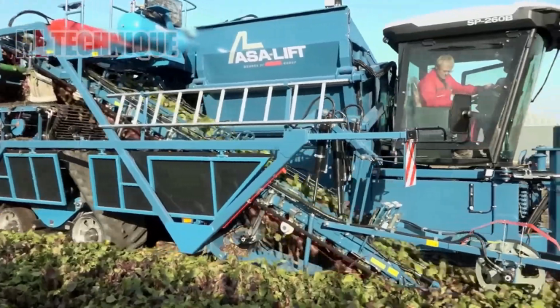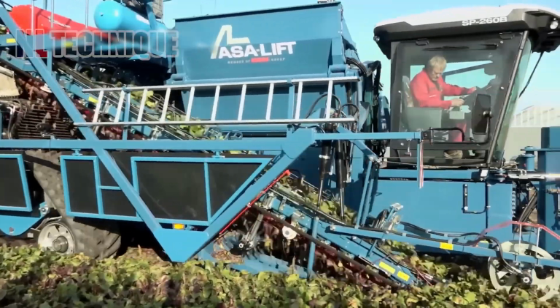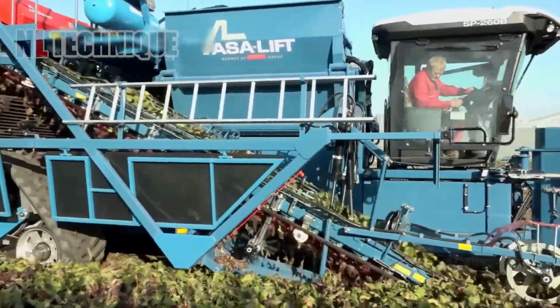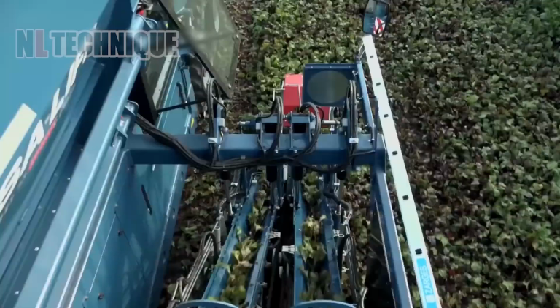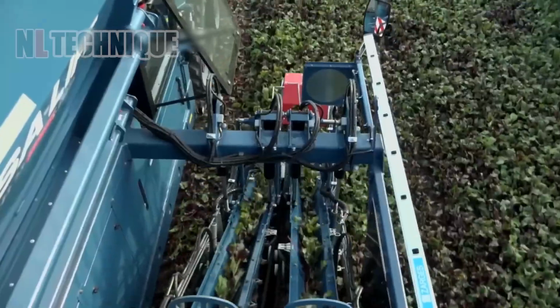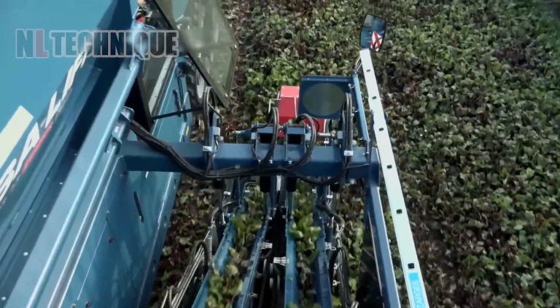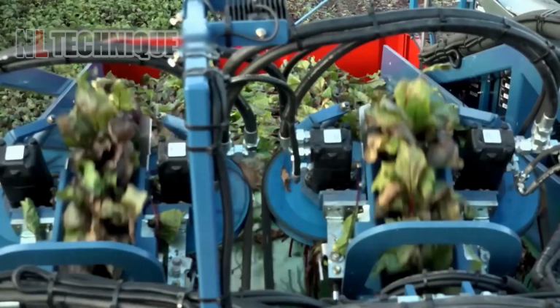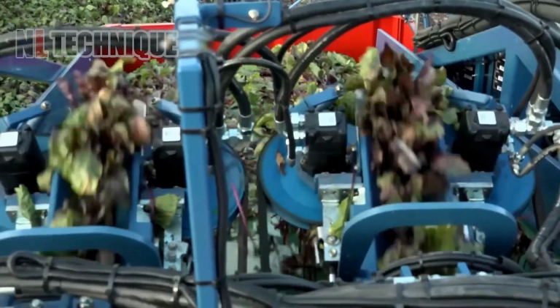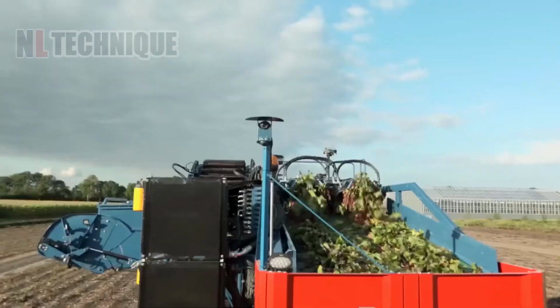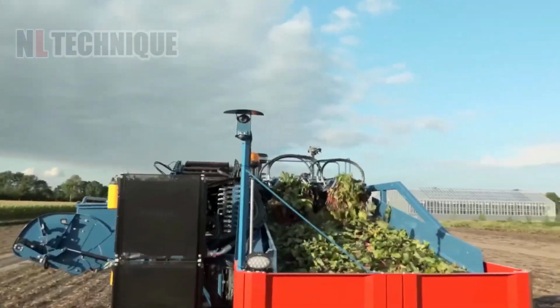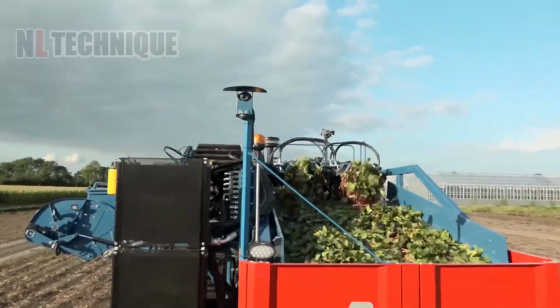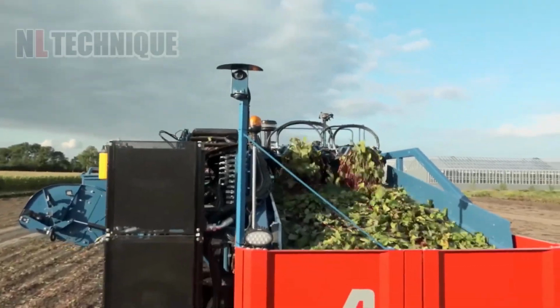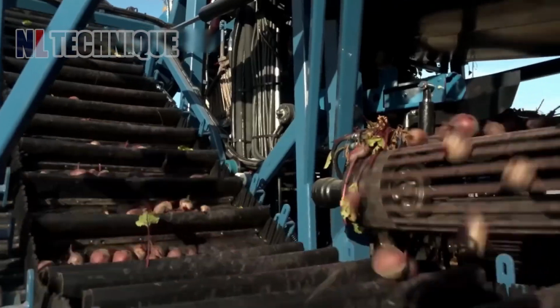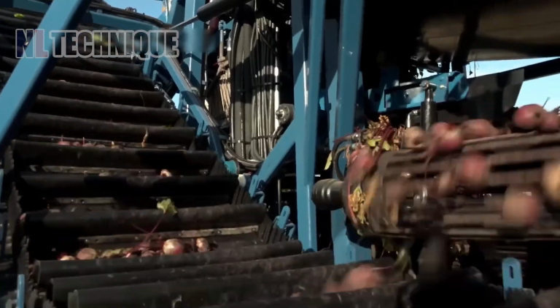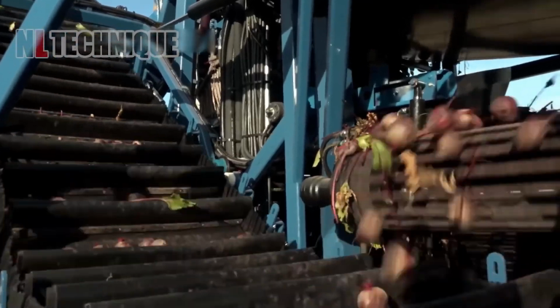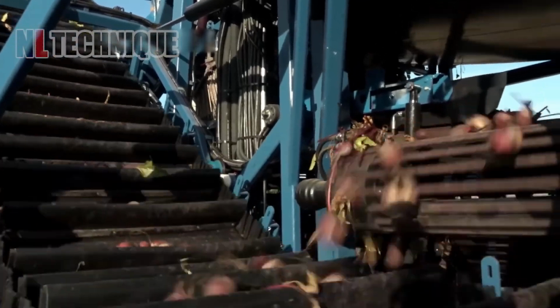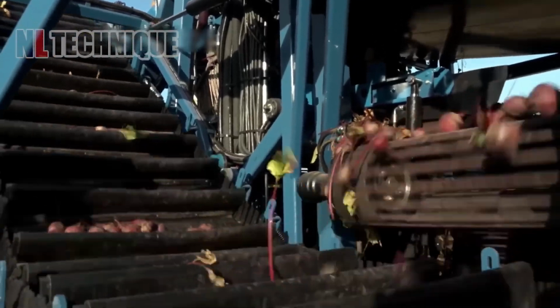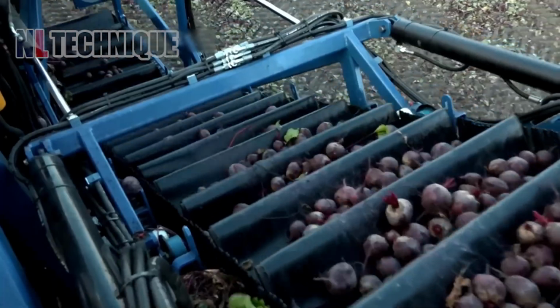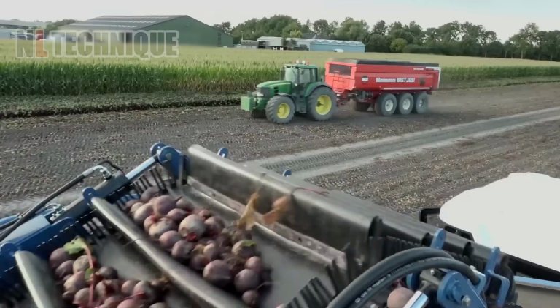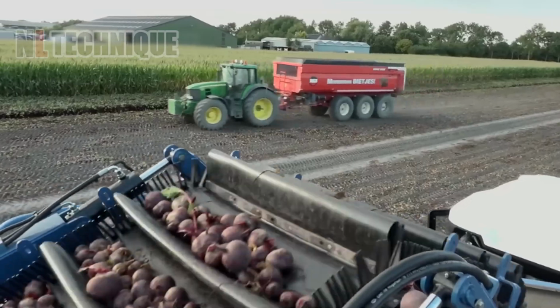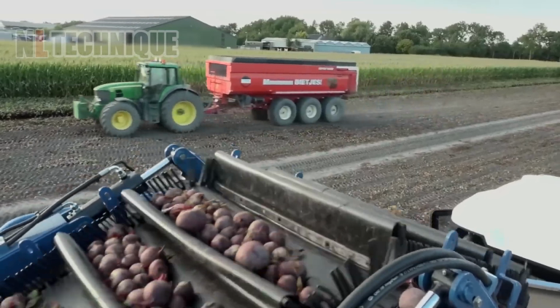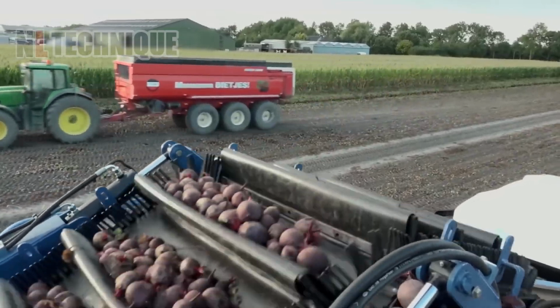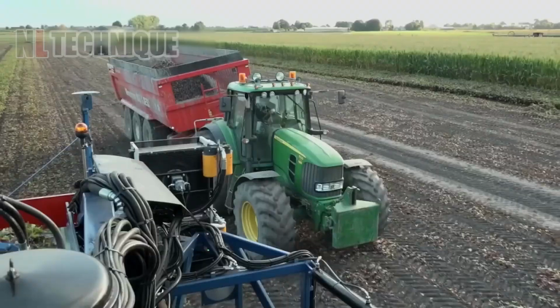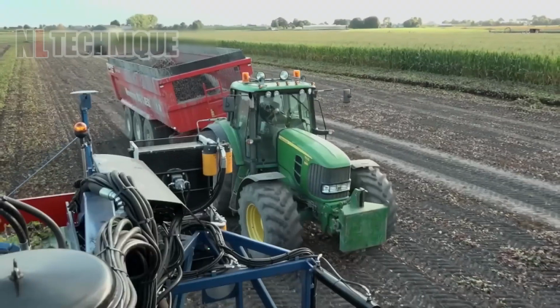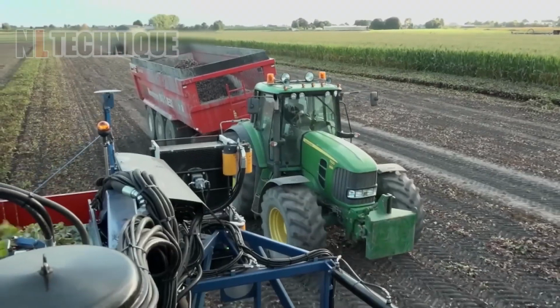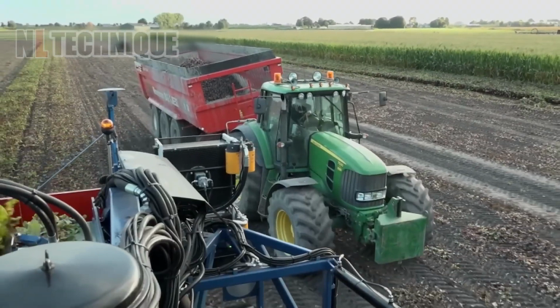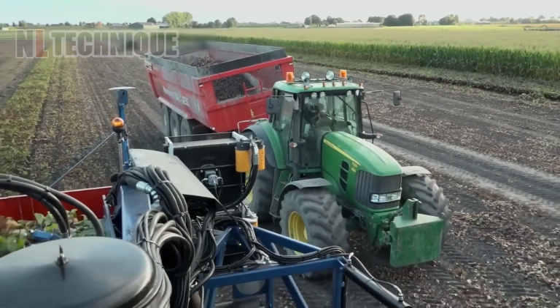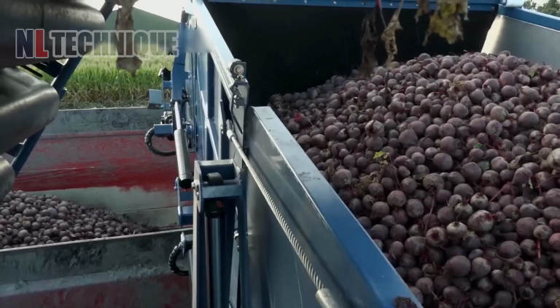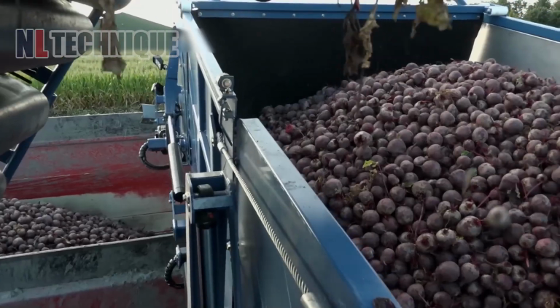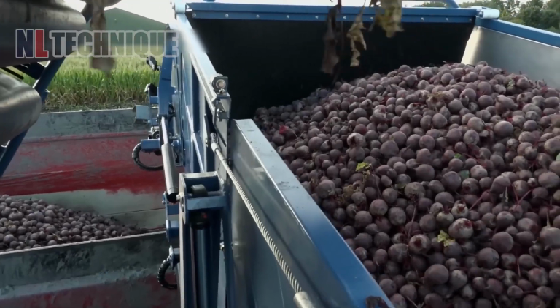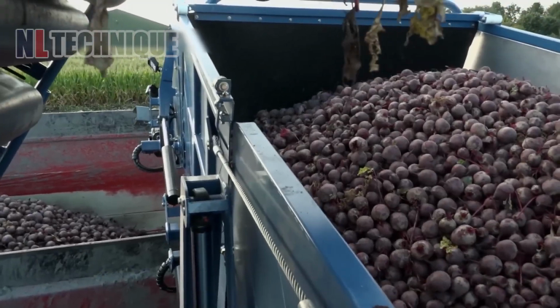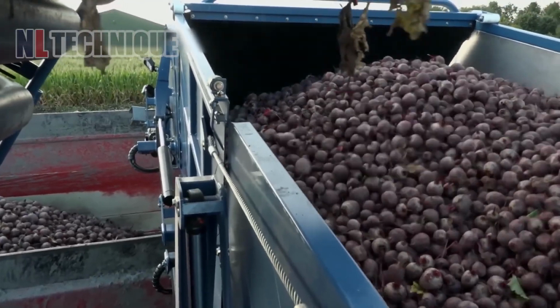Another technological wonder from ASALift that collects, conveys, cuts off leaves and removes dirt from hundreds of red beets simultaneously.